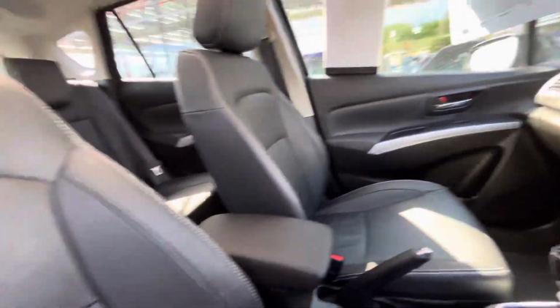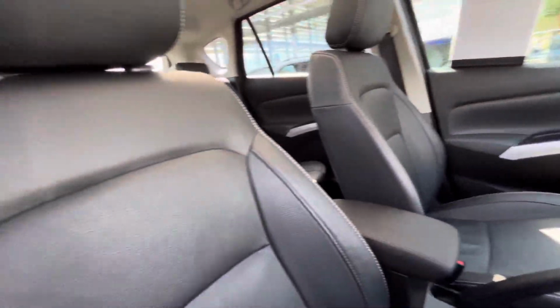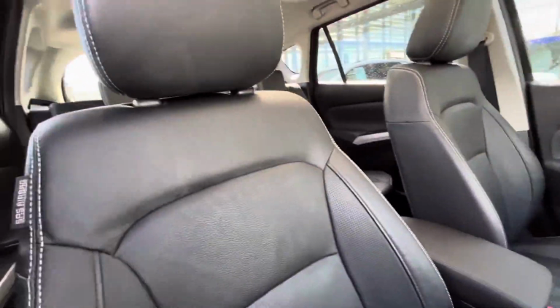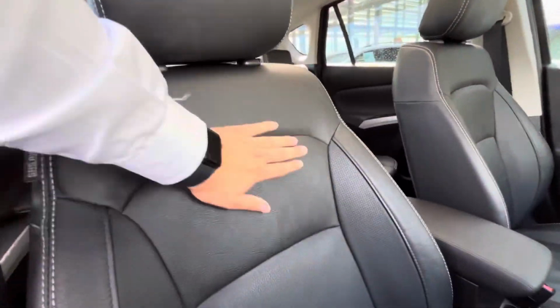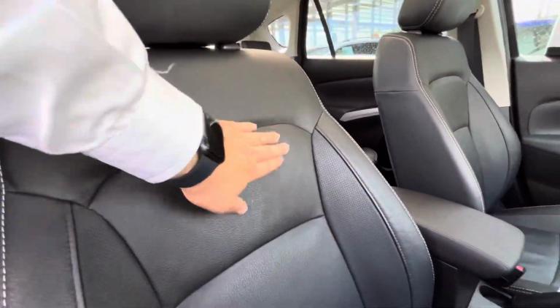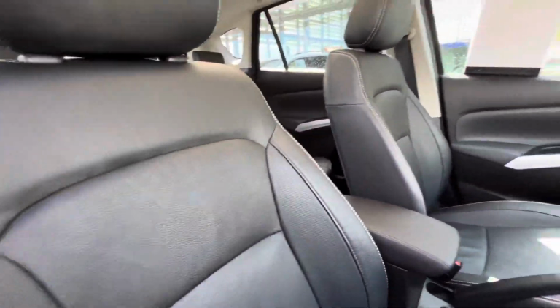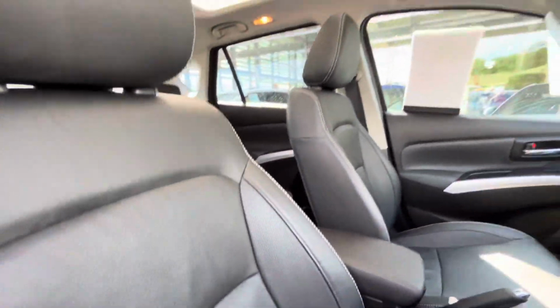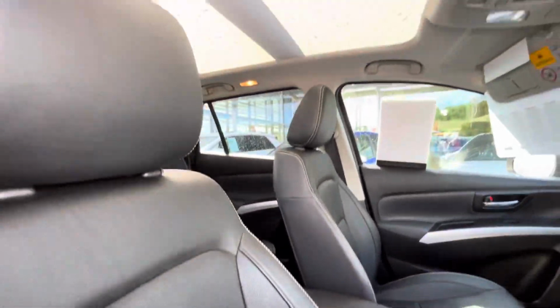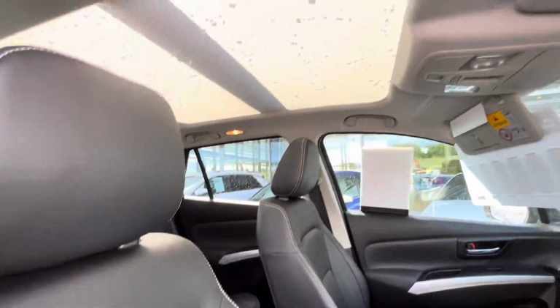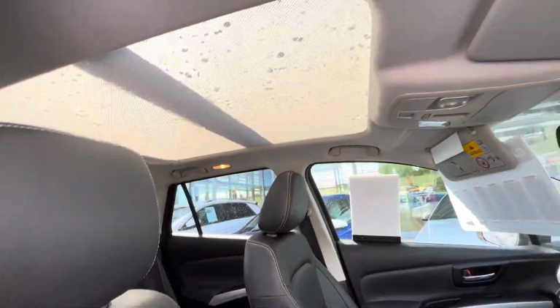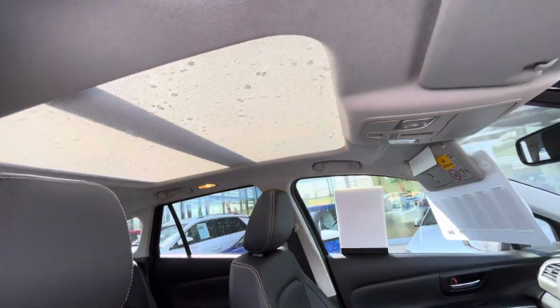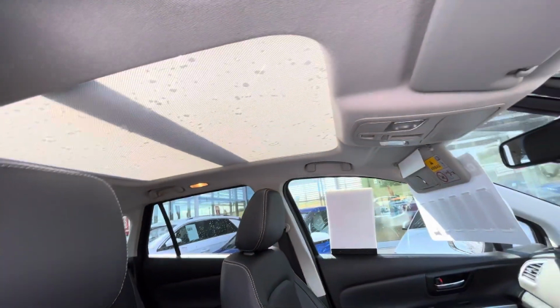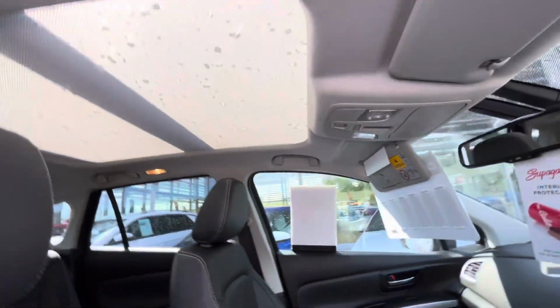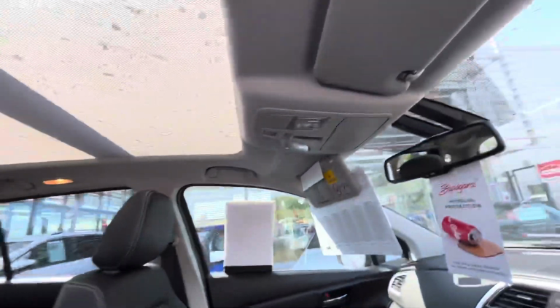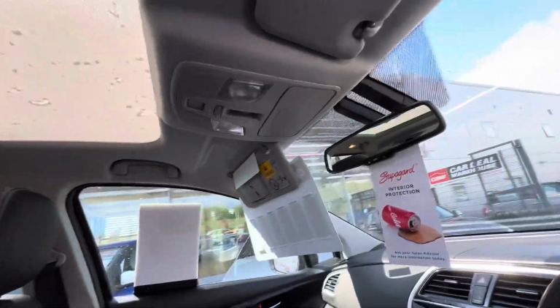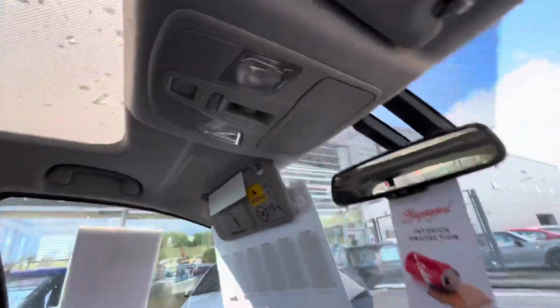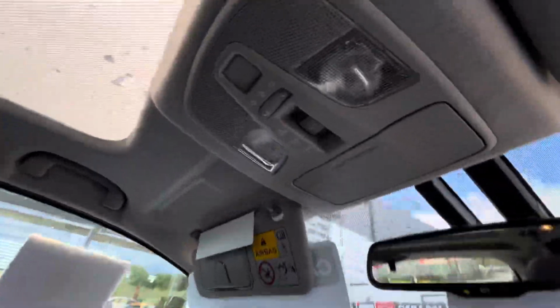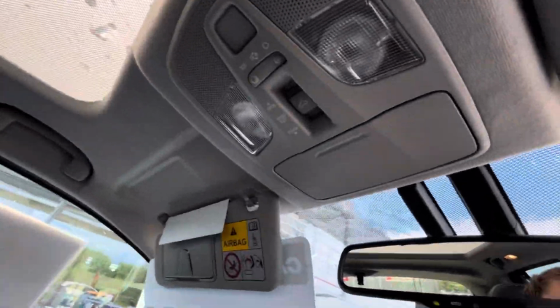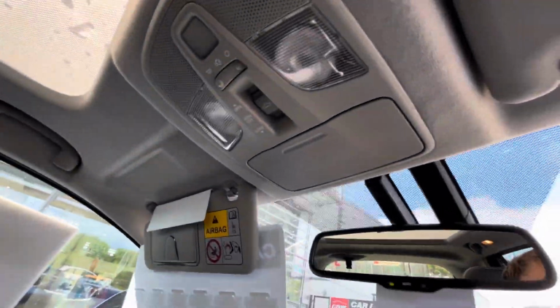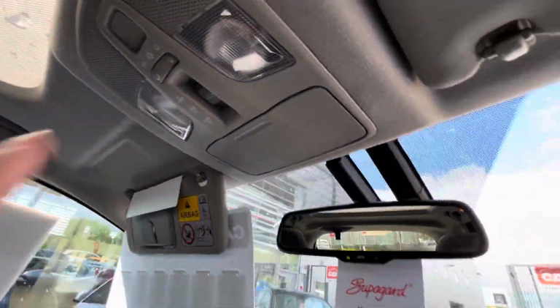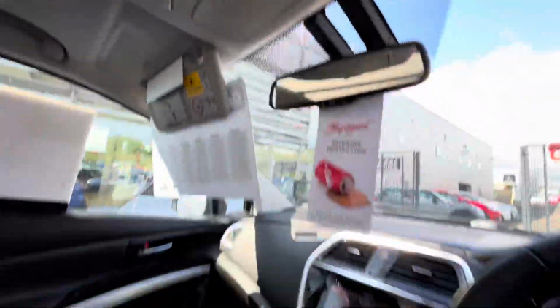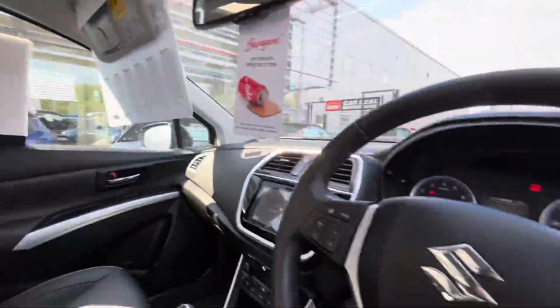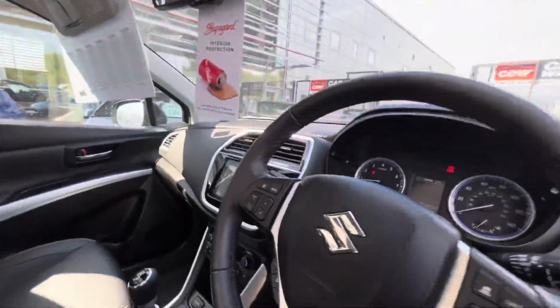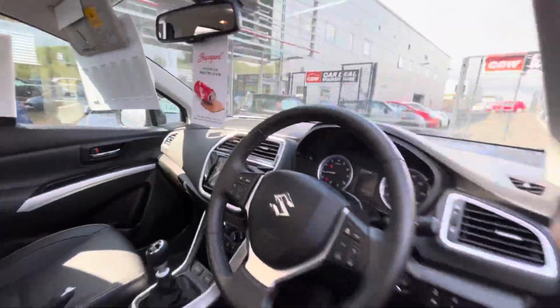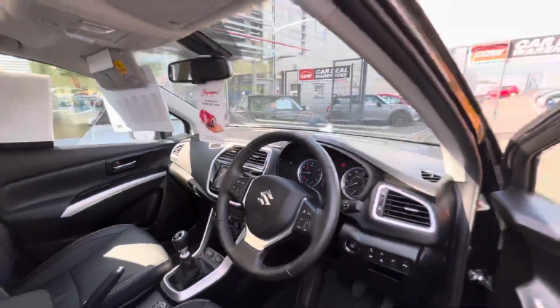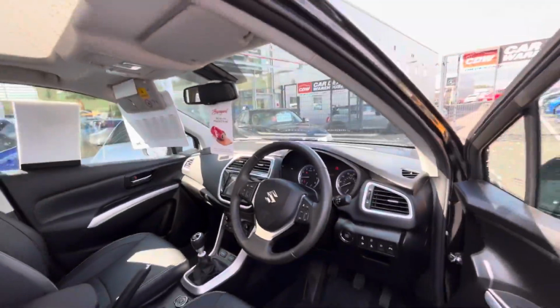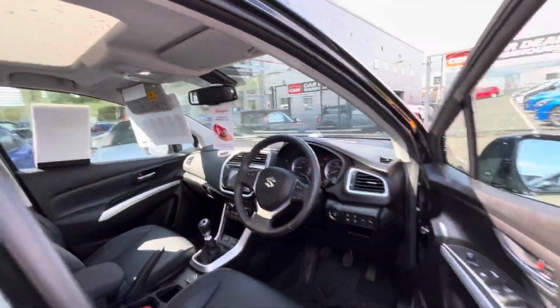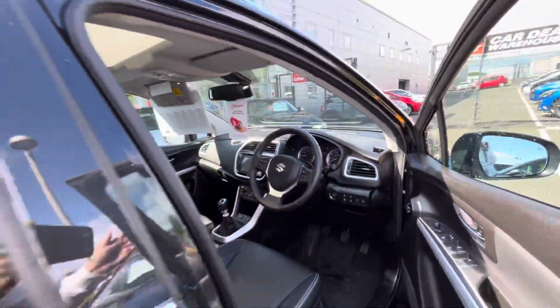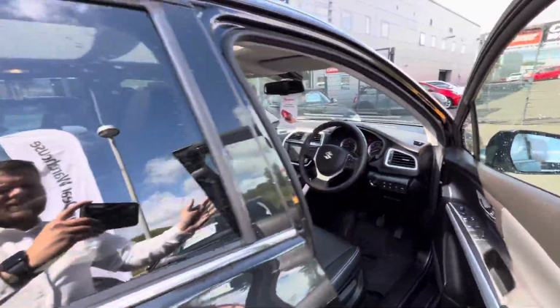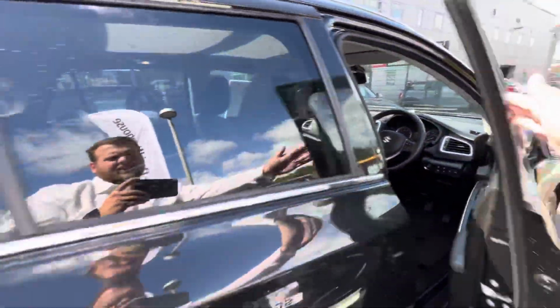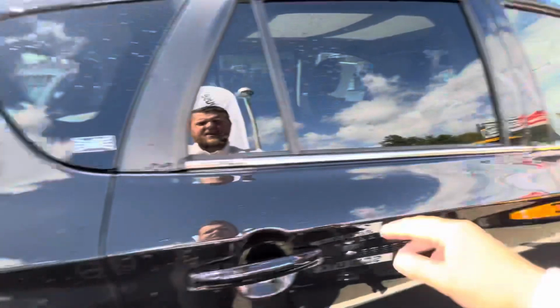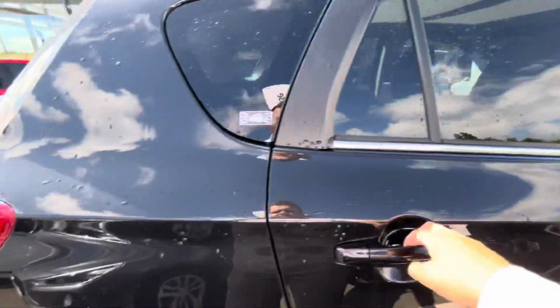The seats themselves are leather, really nice. And you can see that you also have a sunroof in the car, operated here. Very lovely car honestly, very high standard too.